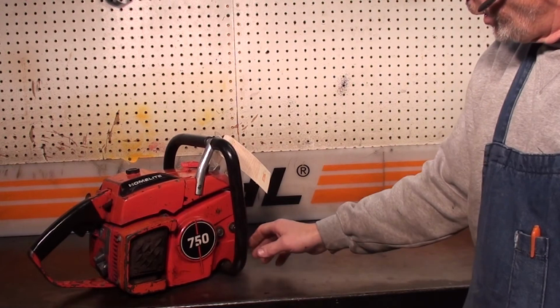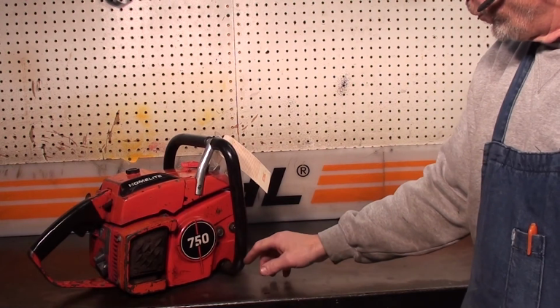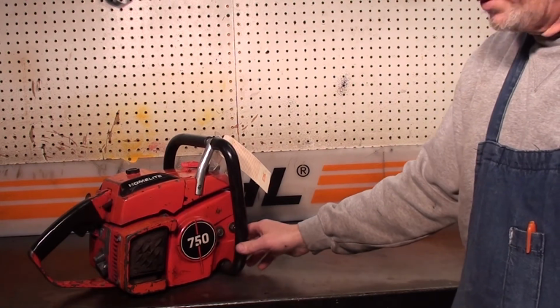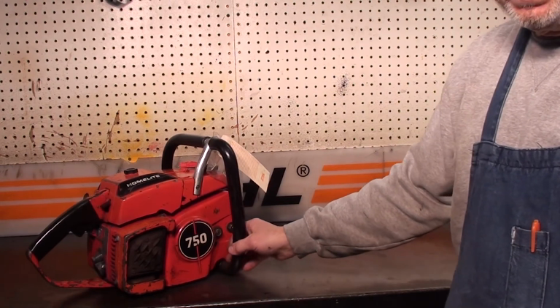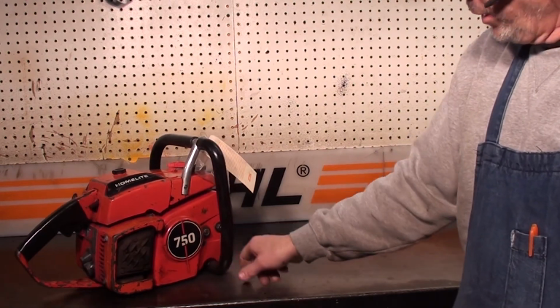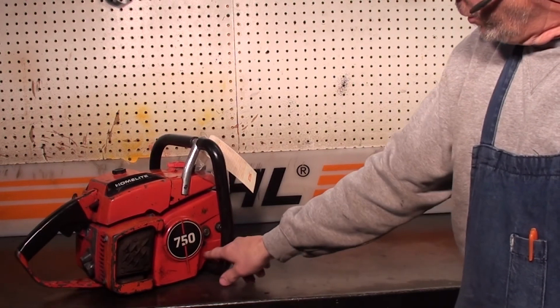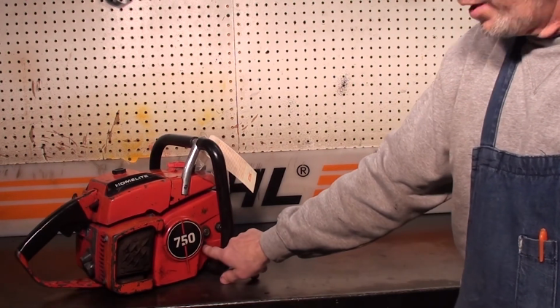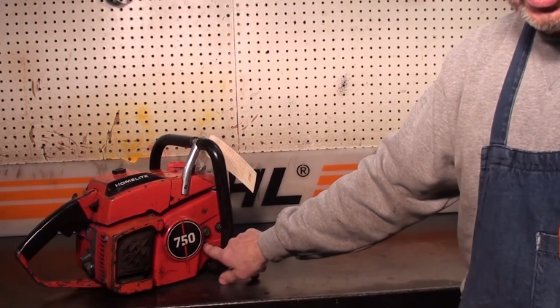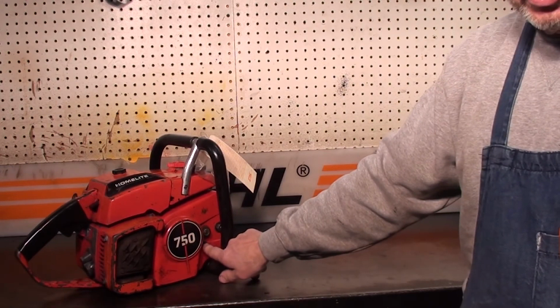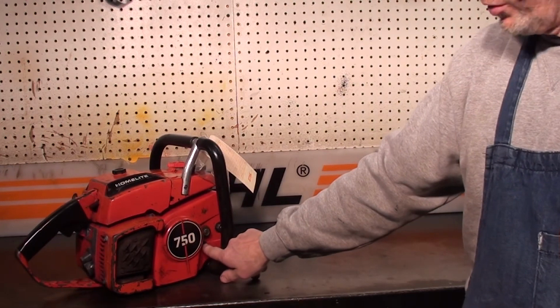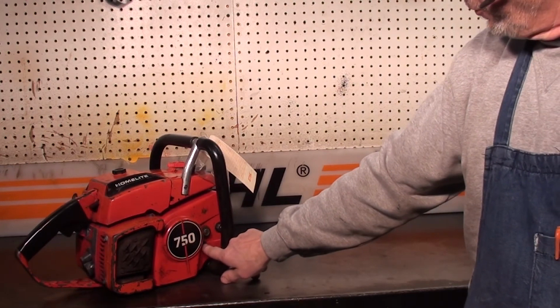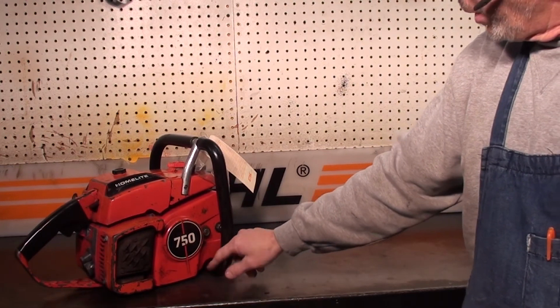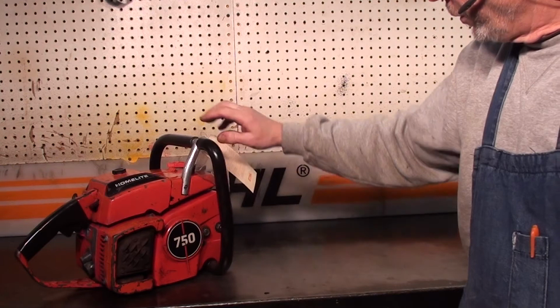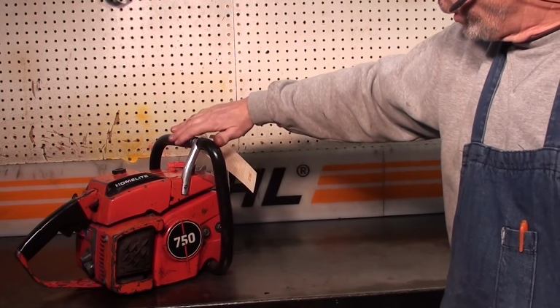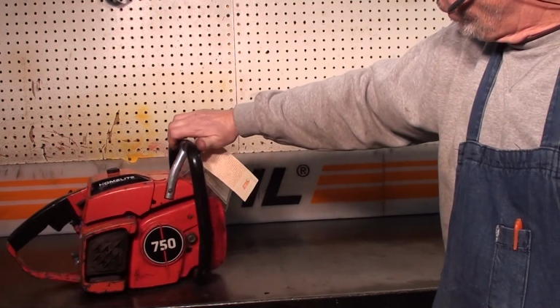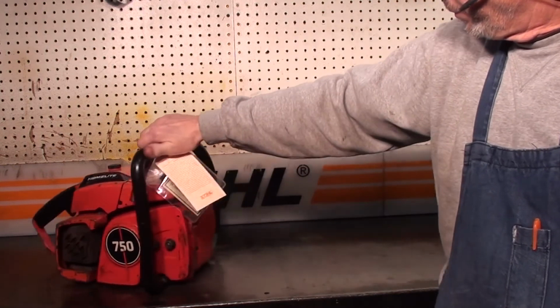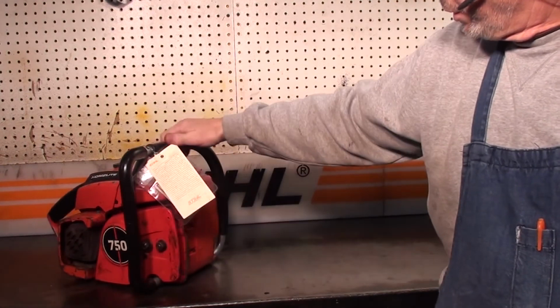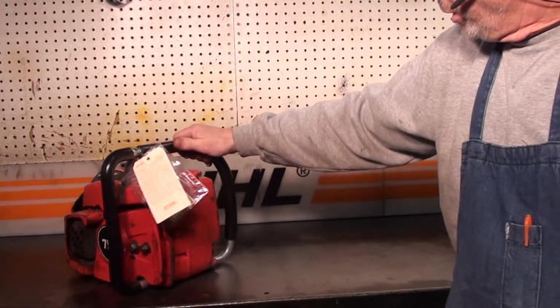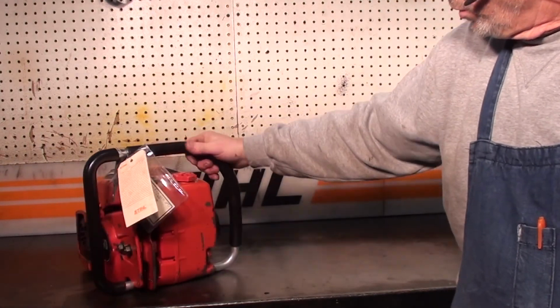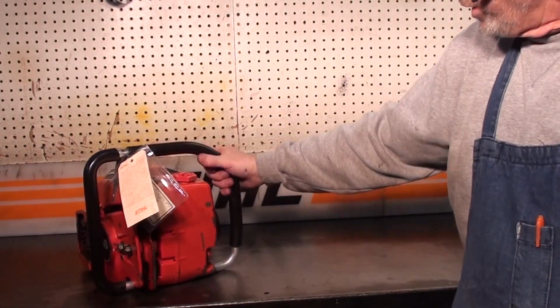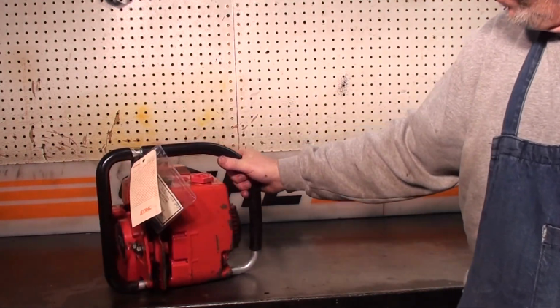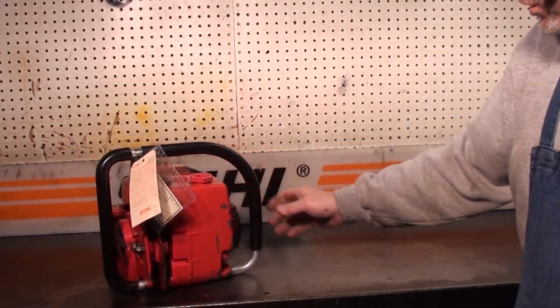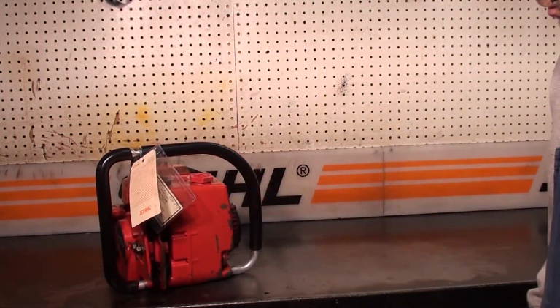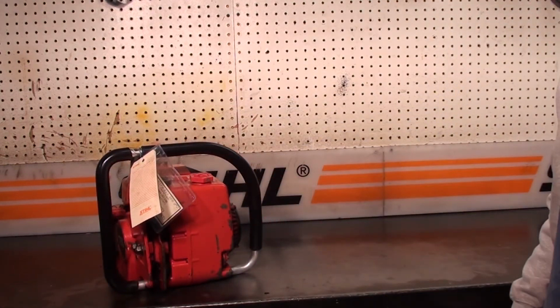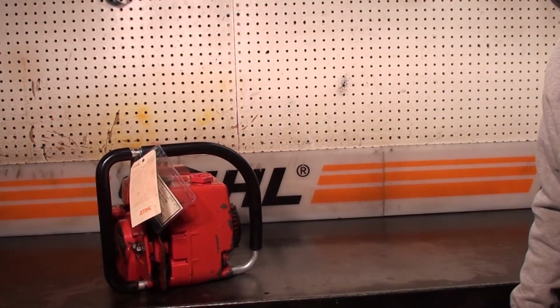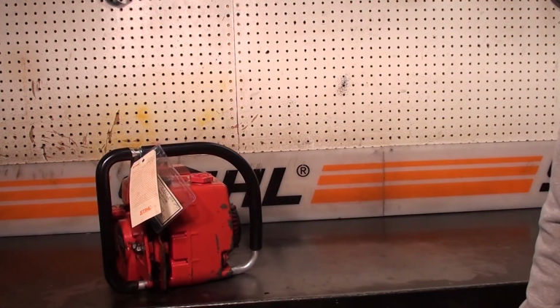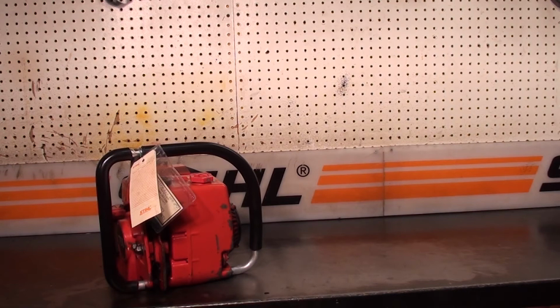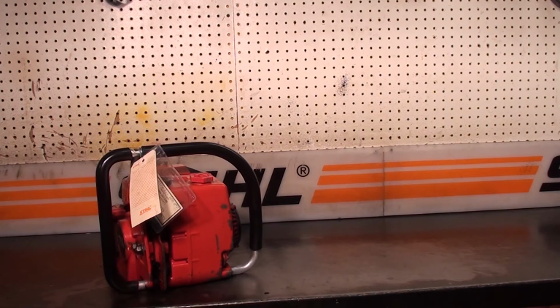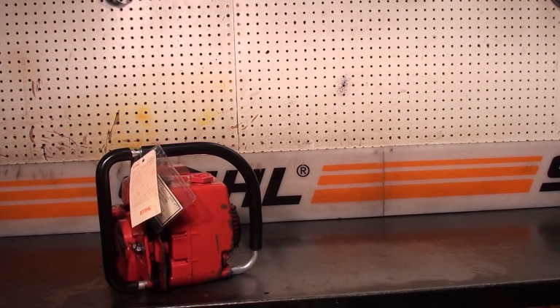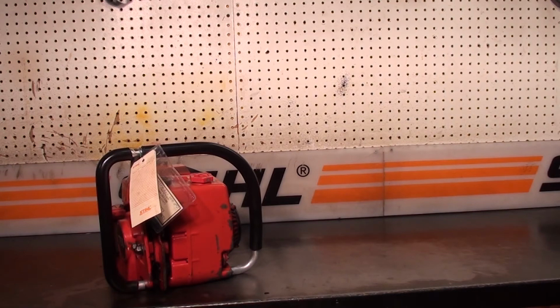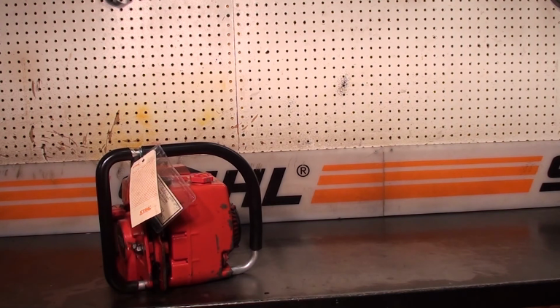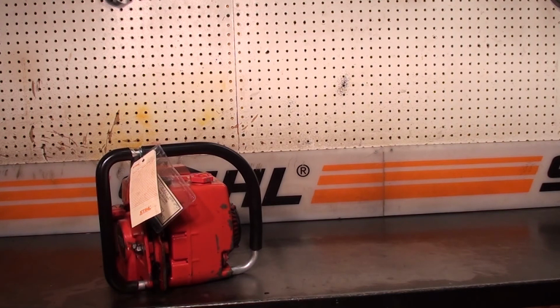Now here's a feature you see on a lot of German saws that say they had this first, but they didn't. Here's your side adjust on your tensioner — a very popular feature back then. Gordon, thanks again for sending this saw down and letting us shoot a video to show it on YouTube. Thanks again.